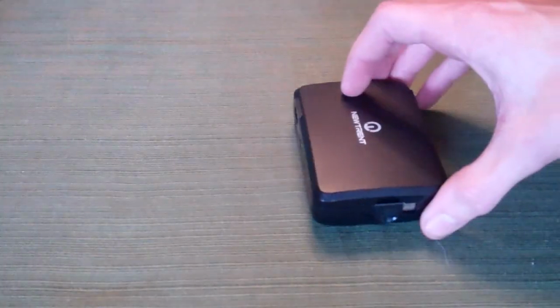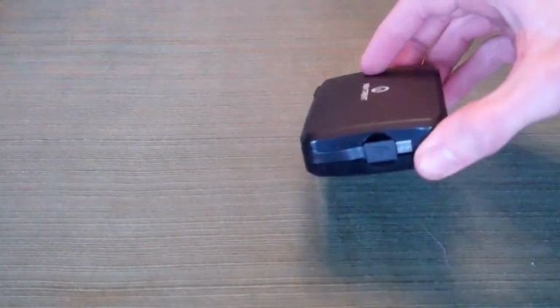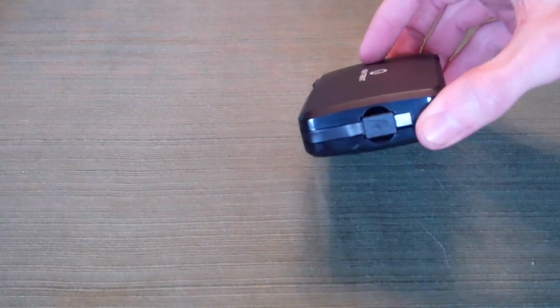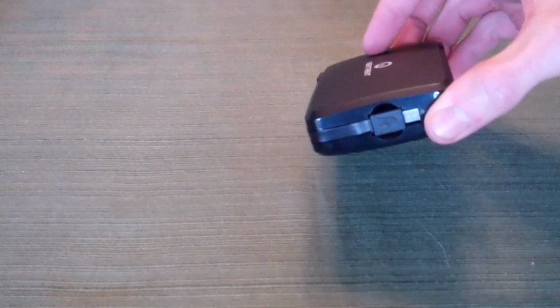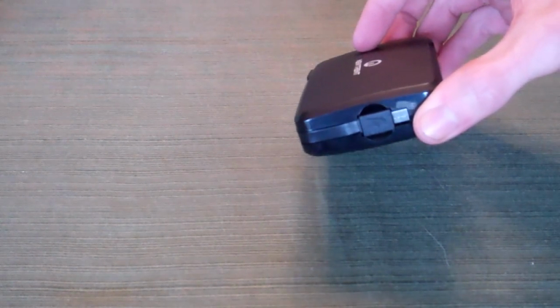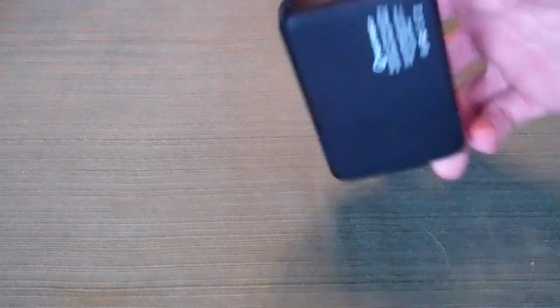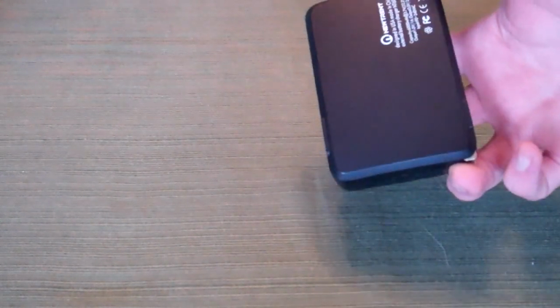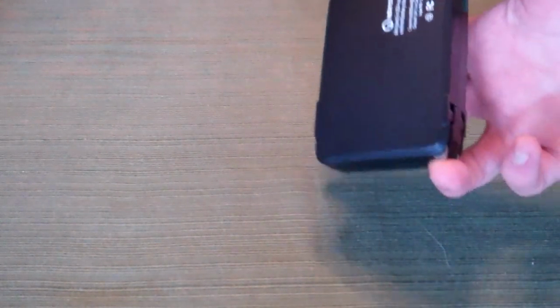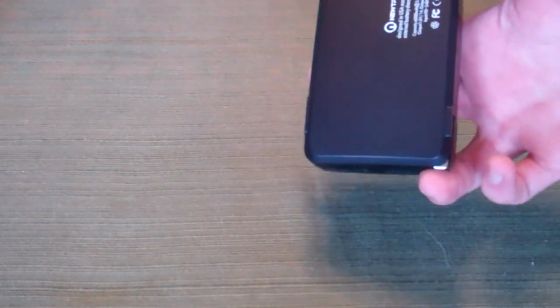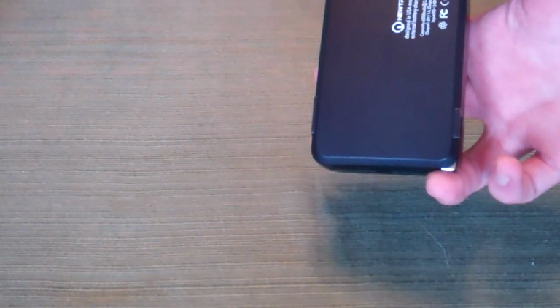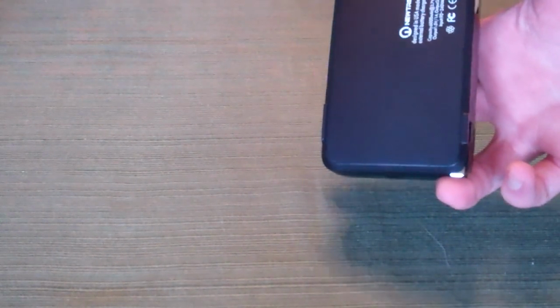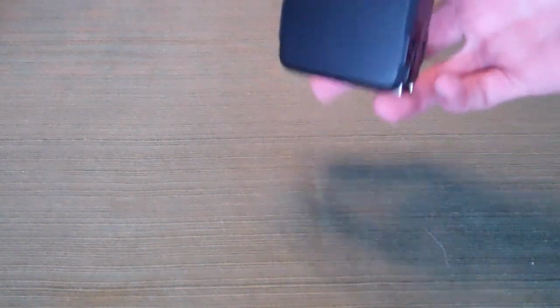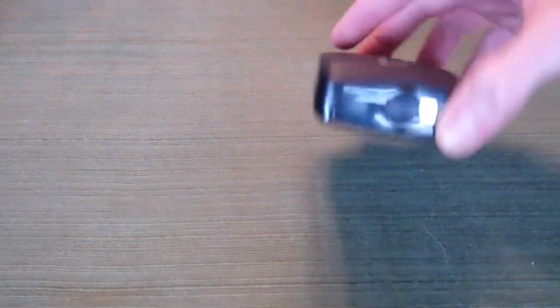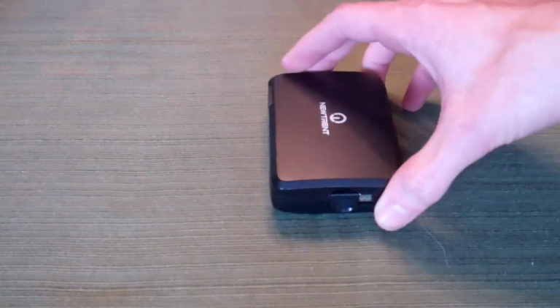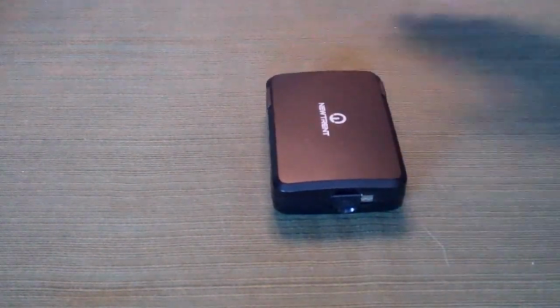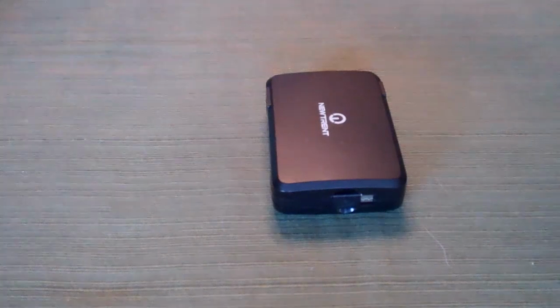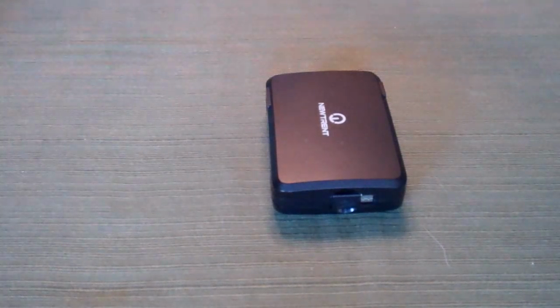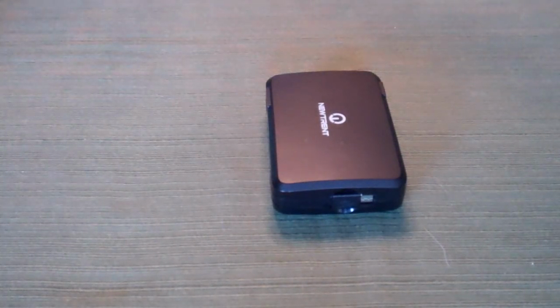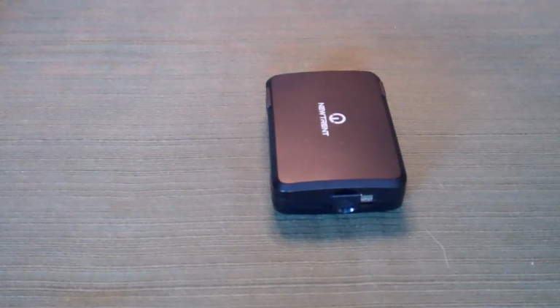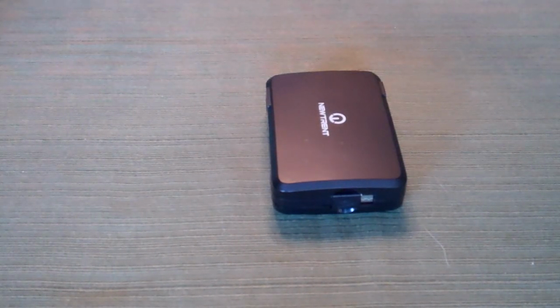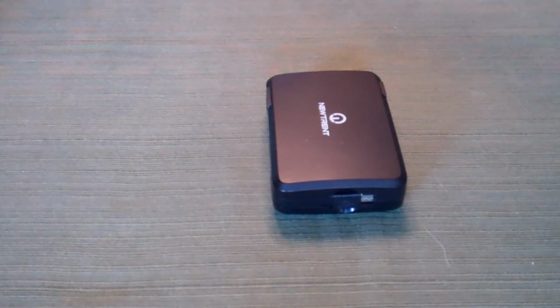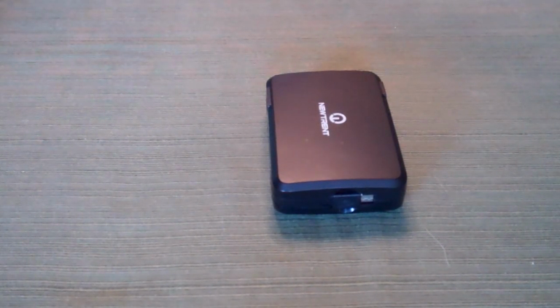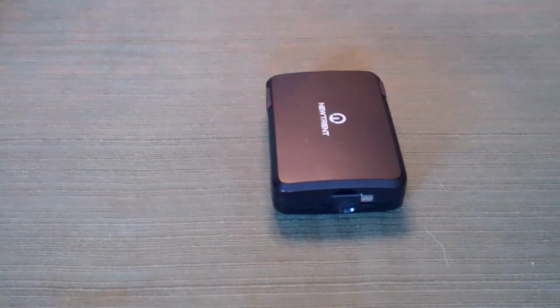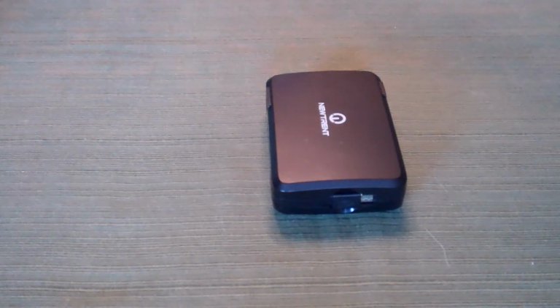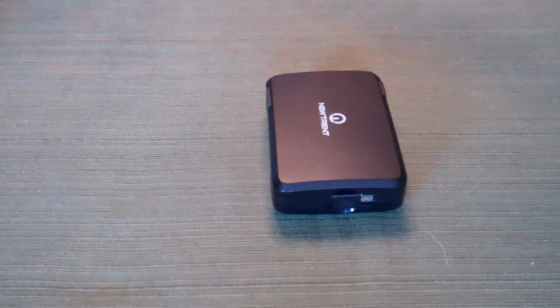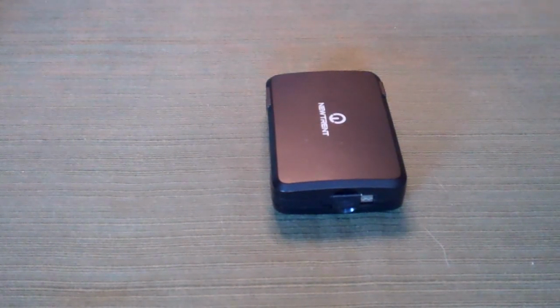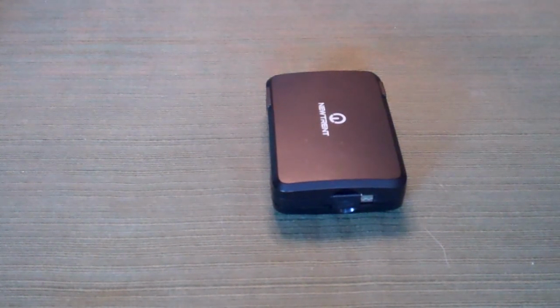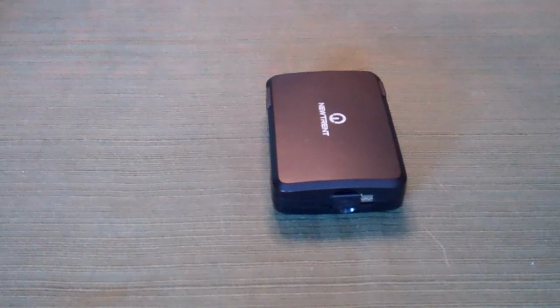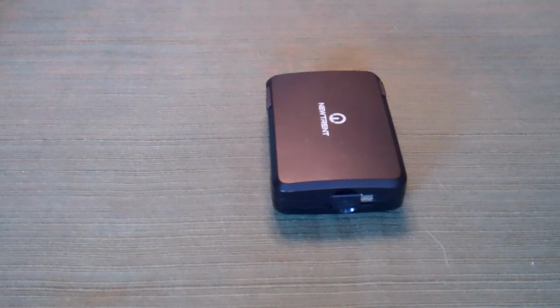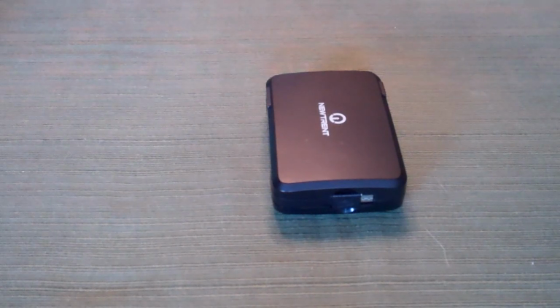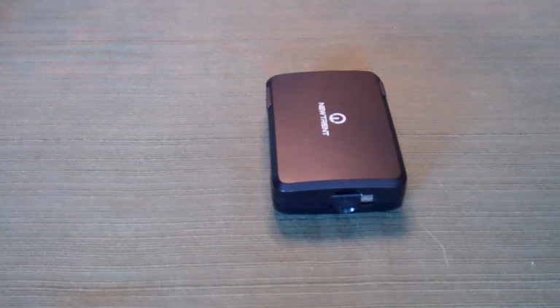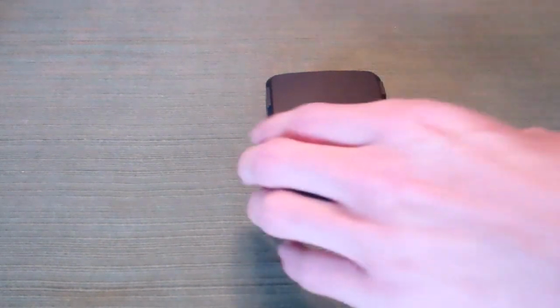The battery in here is actually 6,000 mAh. I've been using this for a week or so, and it does not have a problem charging my iPhone at least one full time. So this is going to be excellent if you're out on the go and need the extra charge when you're not going to be able to plug into the wall.